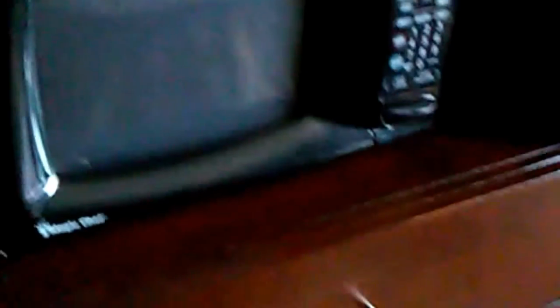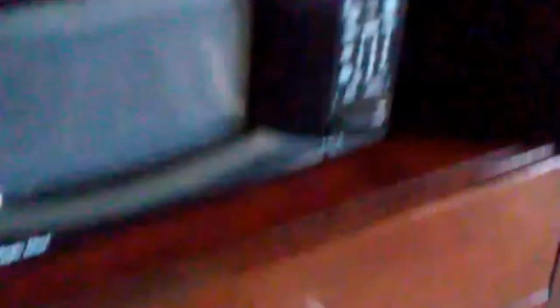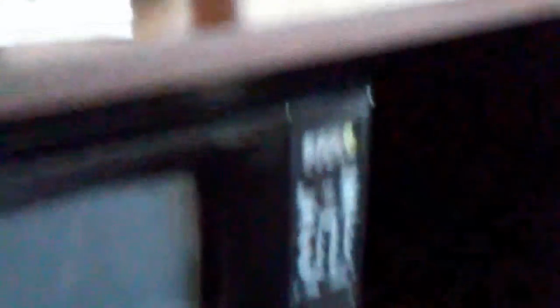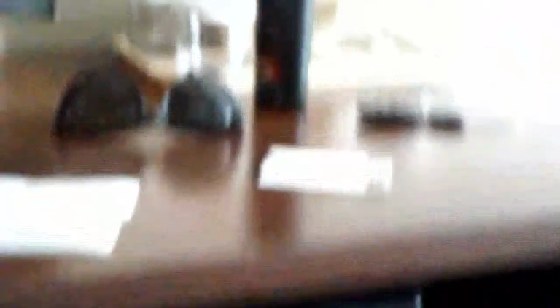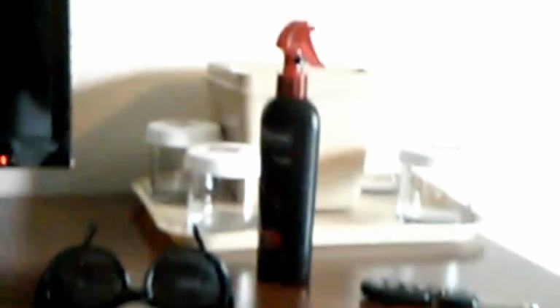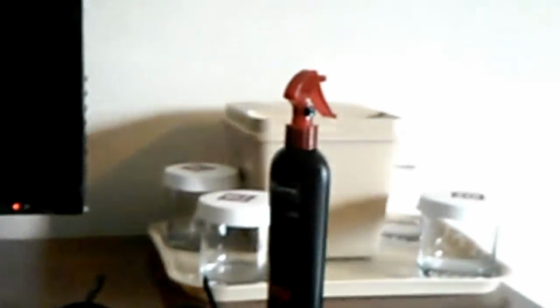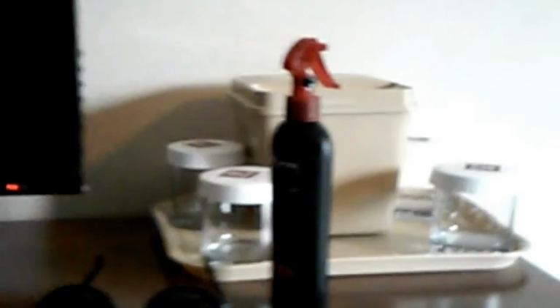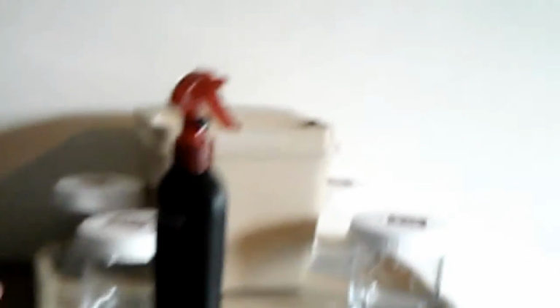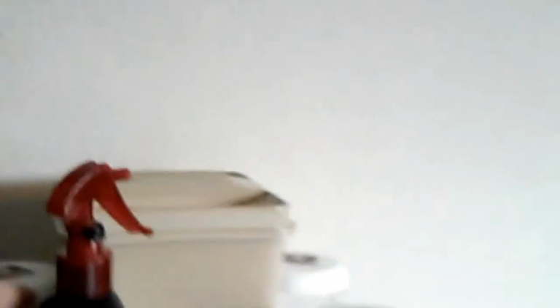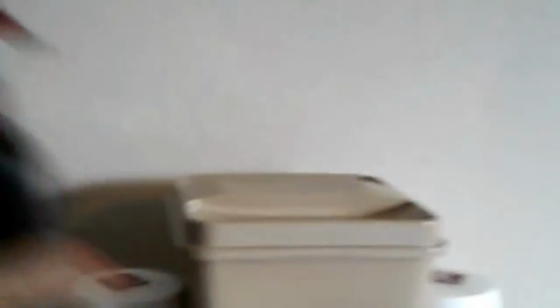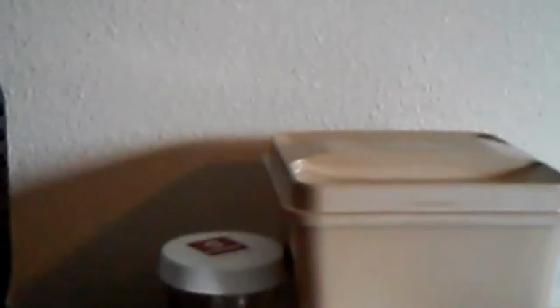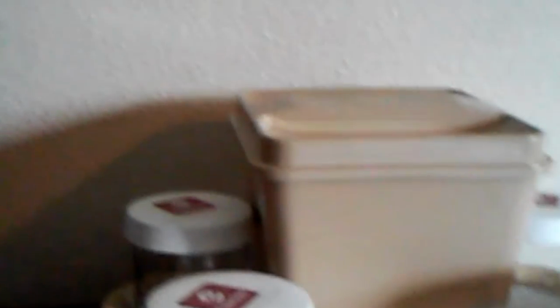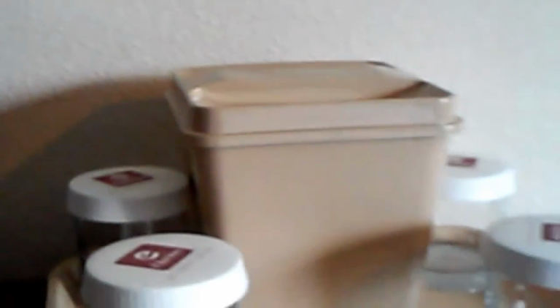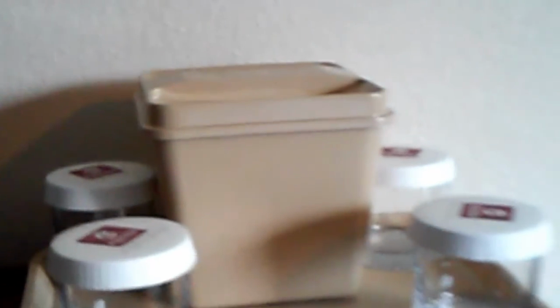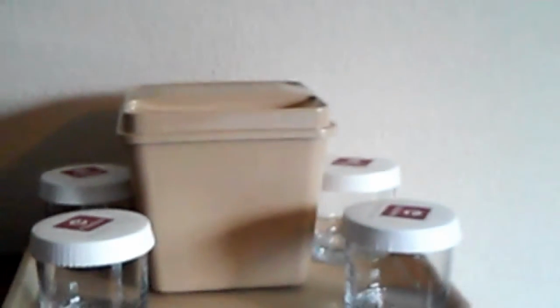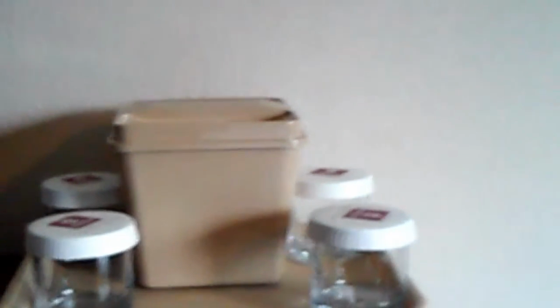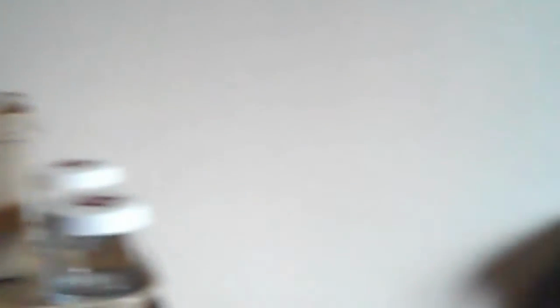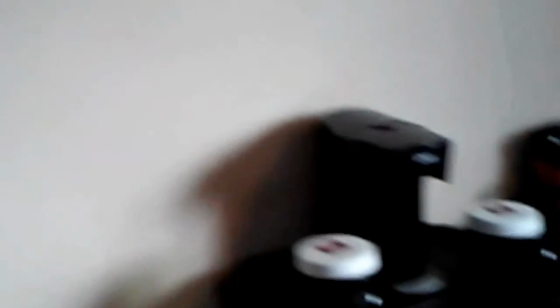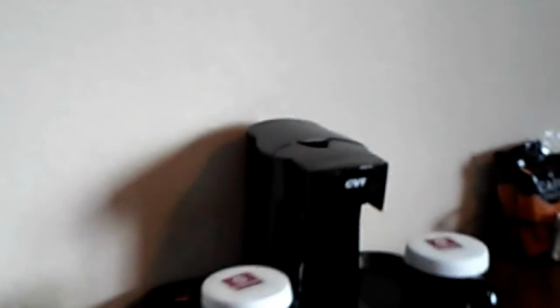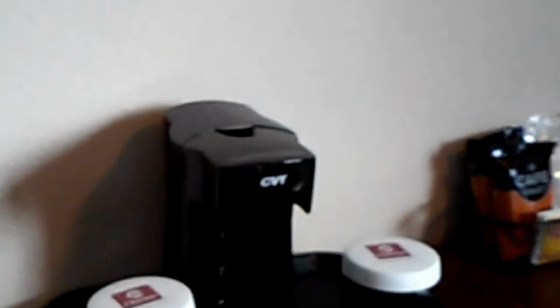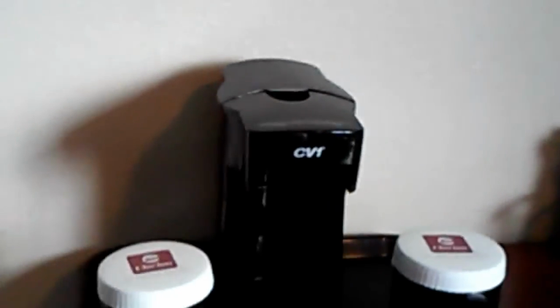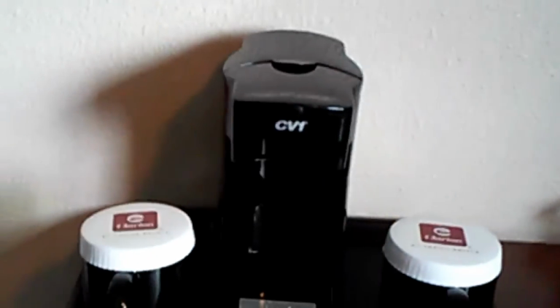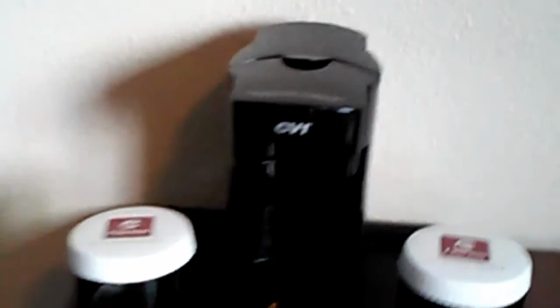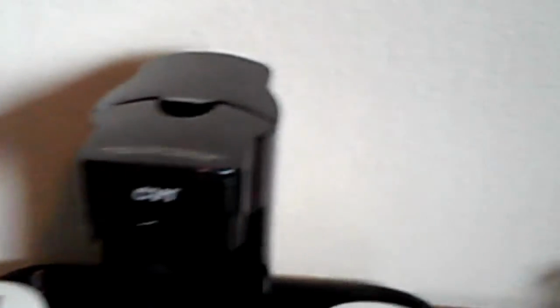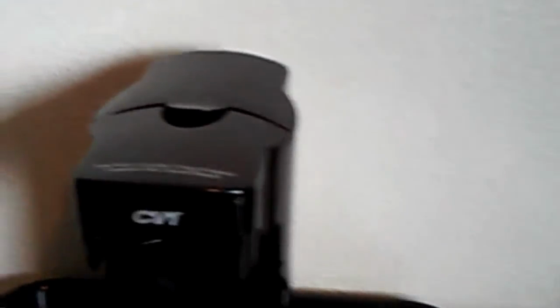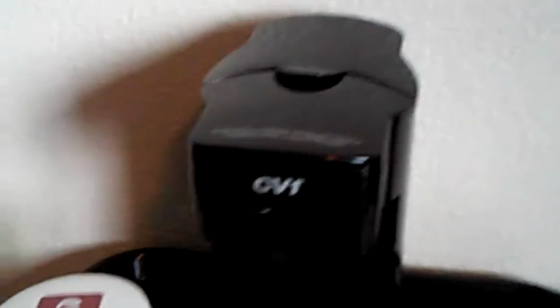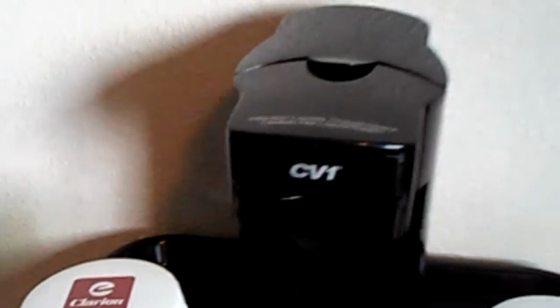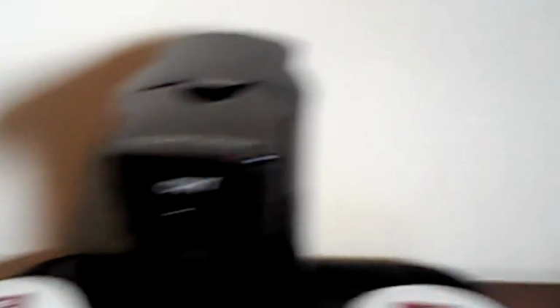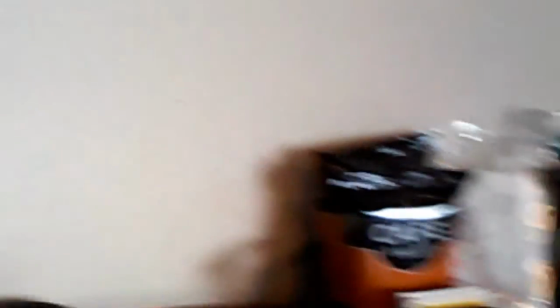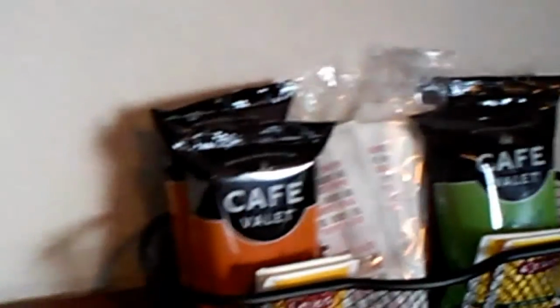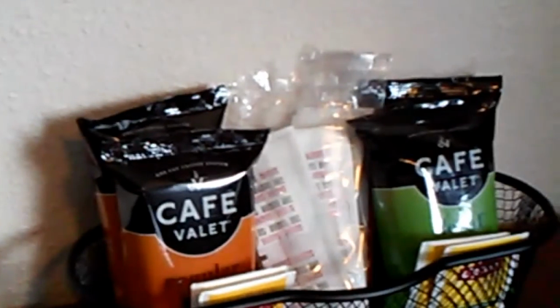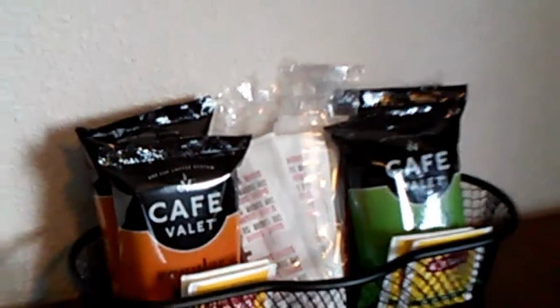There are drawers, an ice bucket, and they have a coffee maker — coffee.